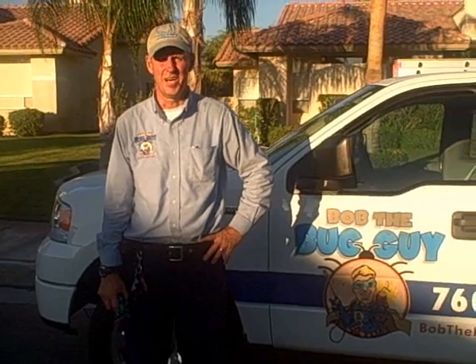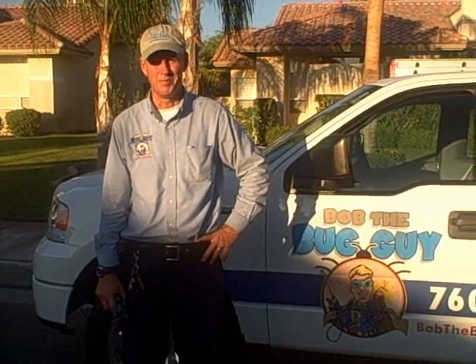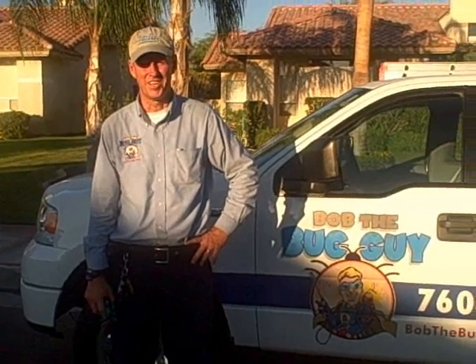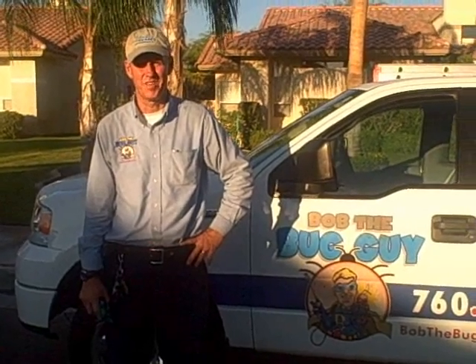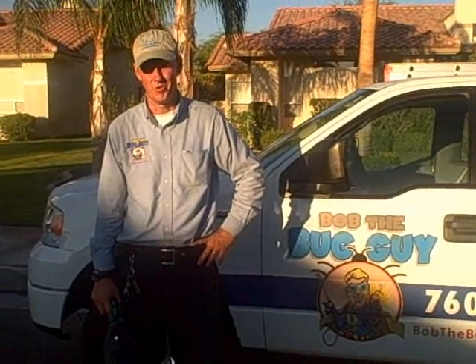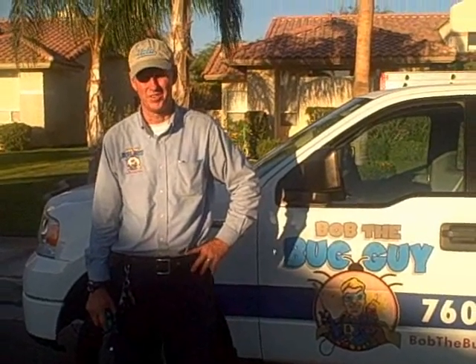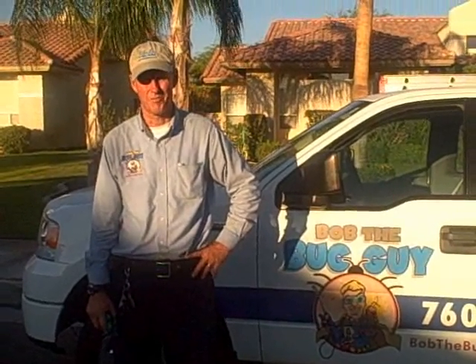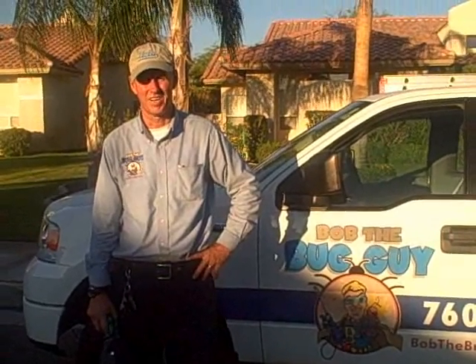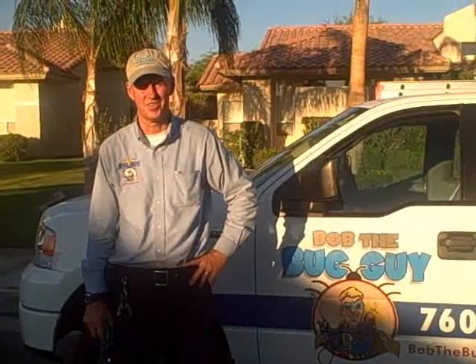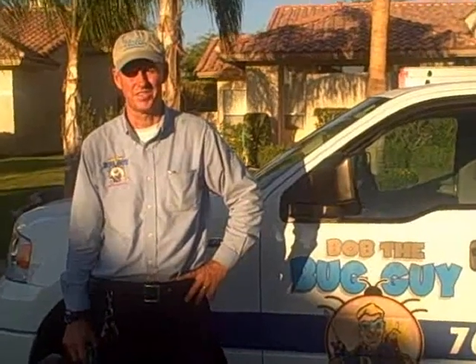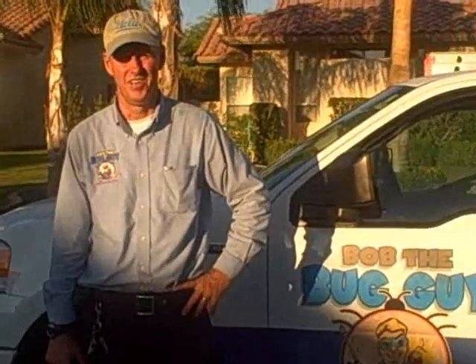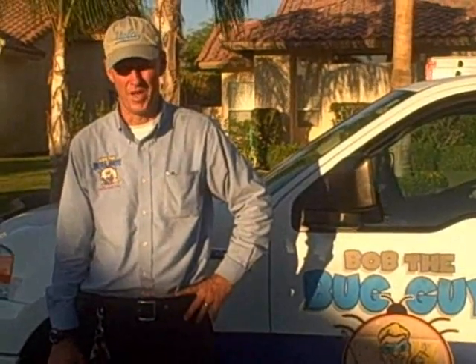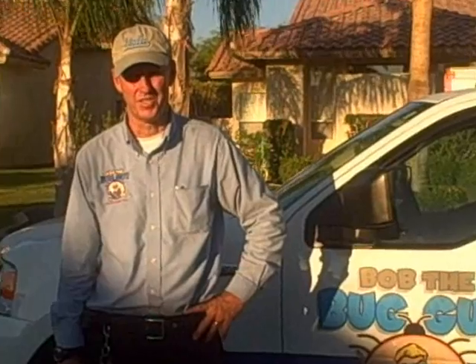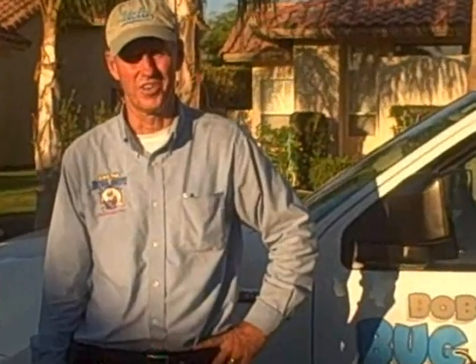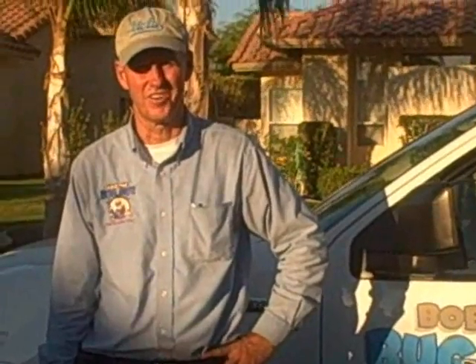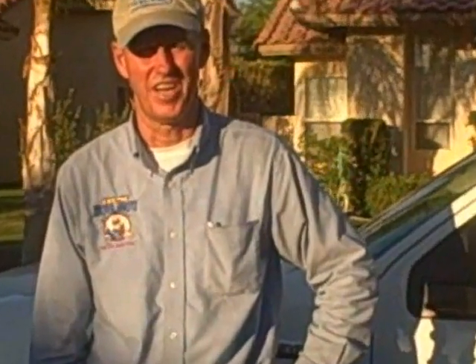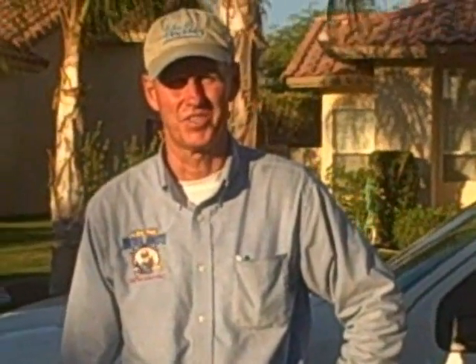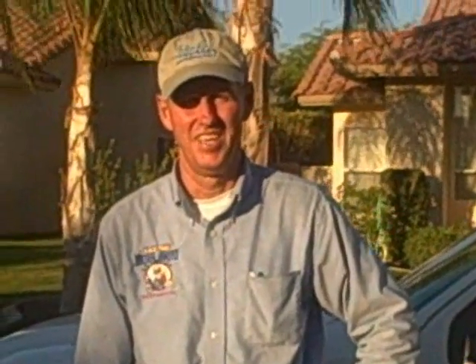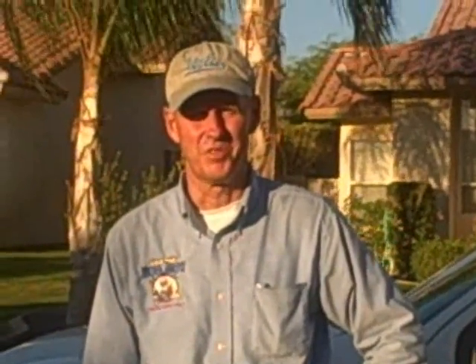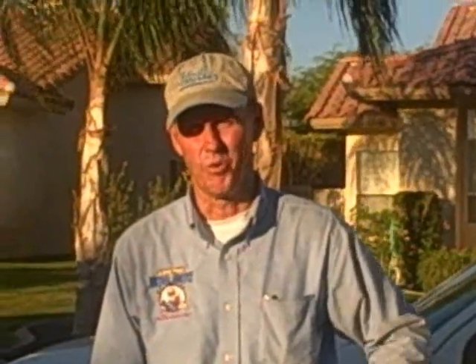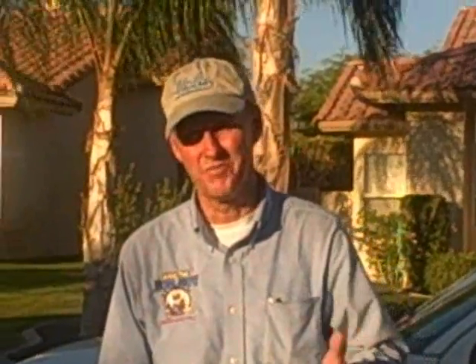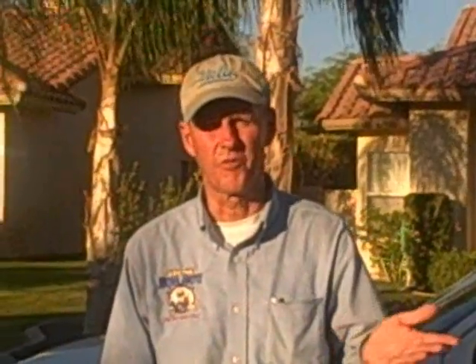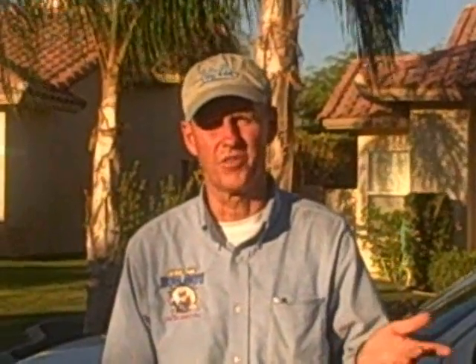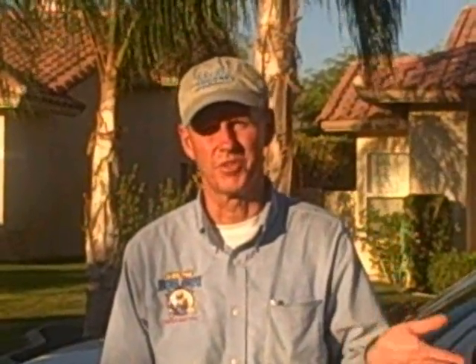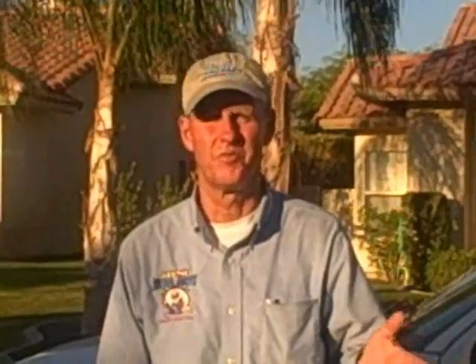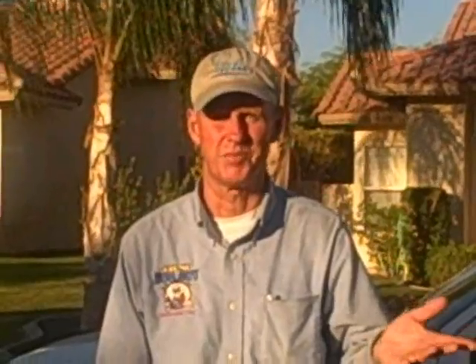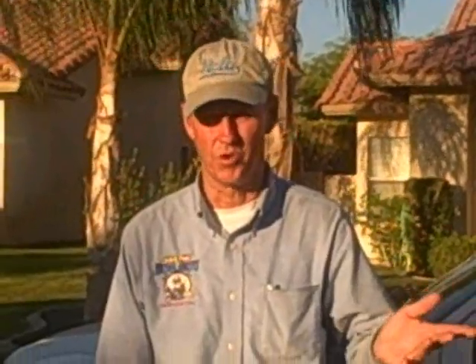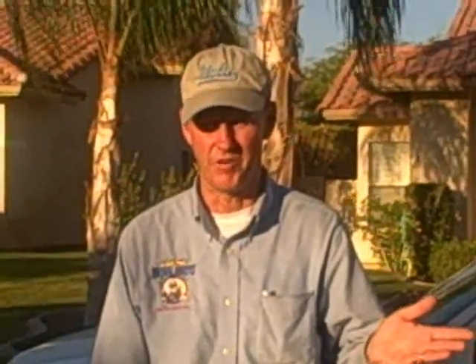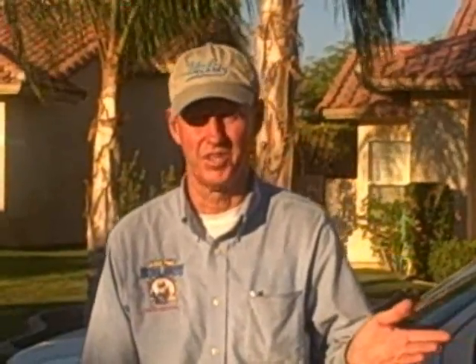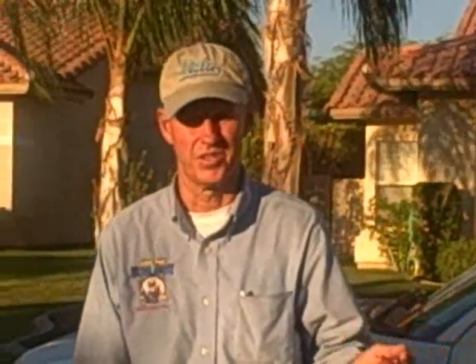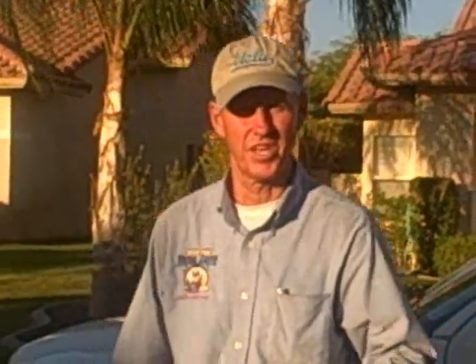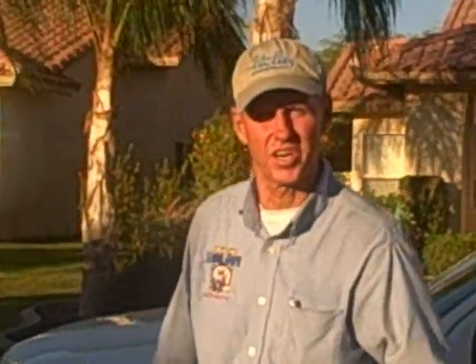Hi, I'm Bob the Bug Guy. I'm going out to a property right now to inspect for a mound that's in the front yard of a house. This could be number one, a gopher mound, or number two, possibly imported fire ants. So let's go take a look.